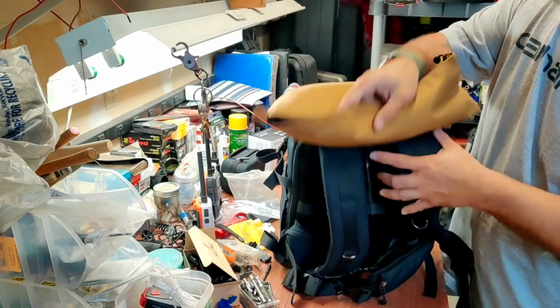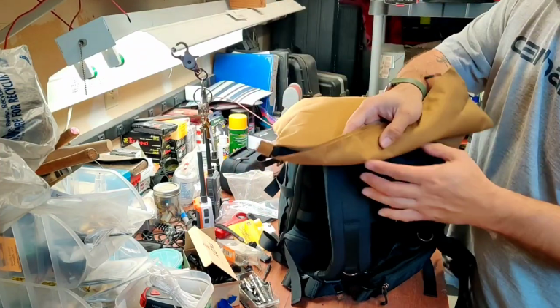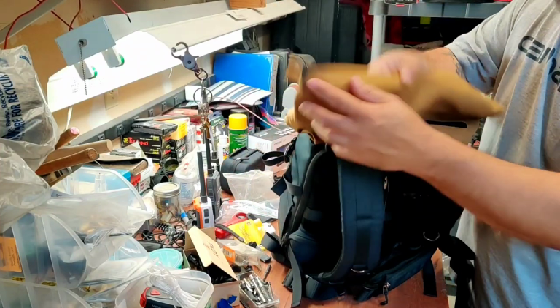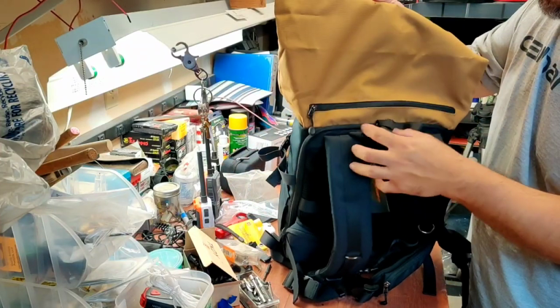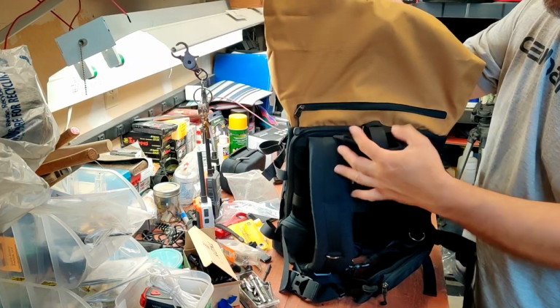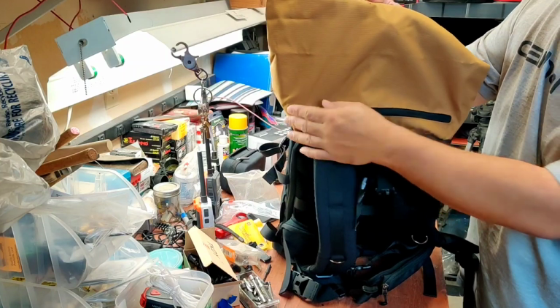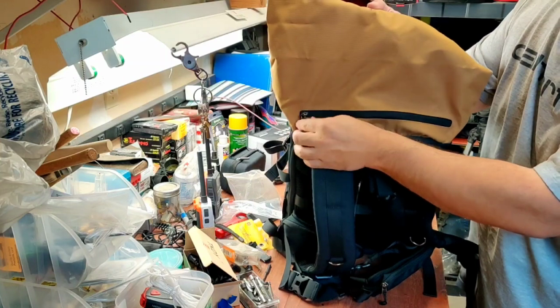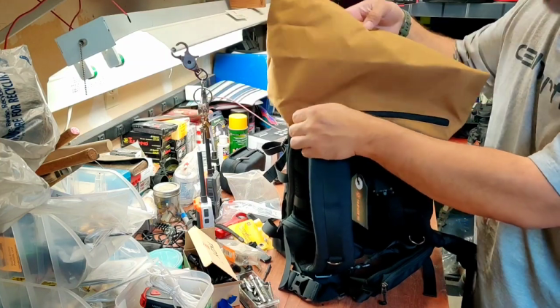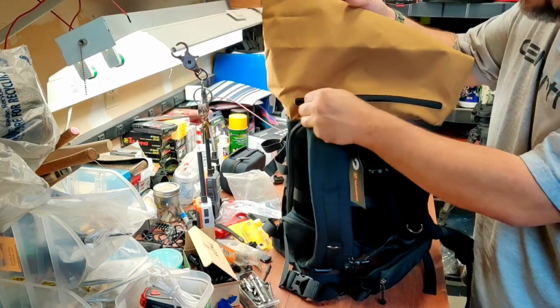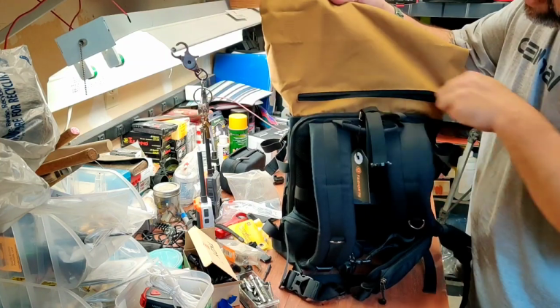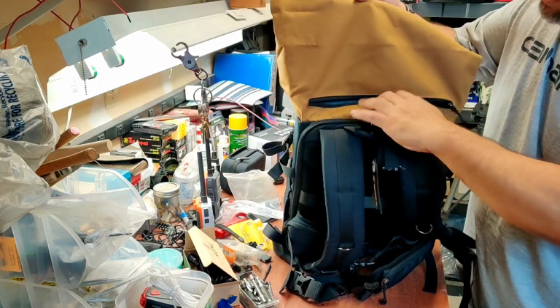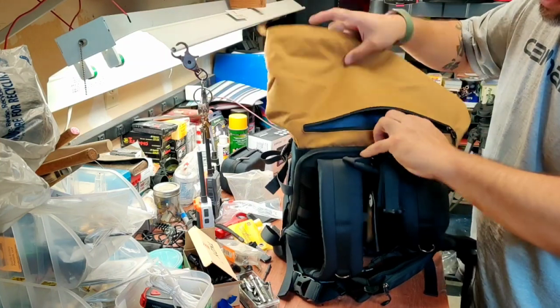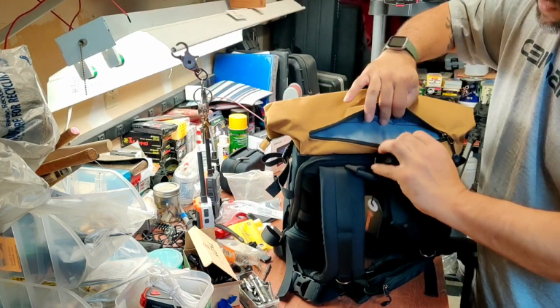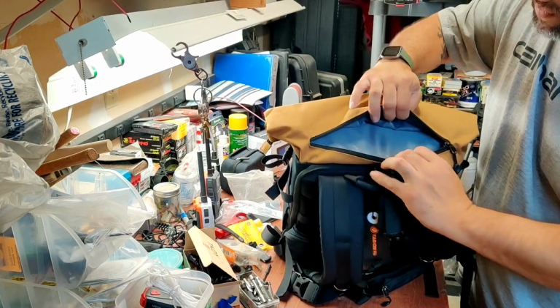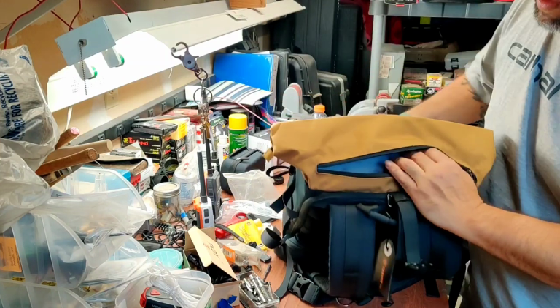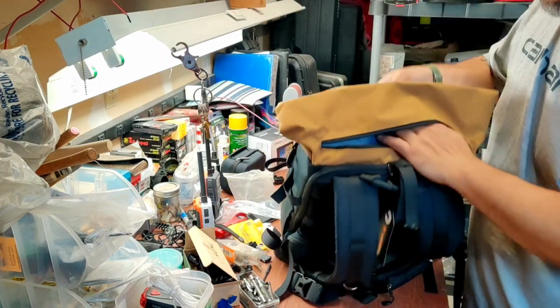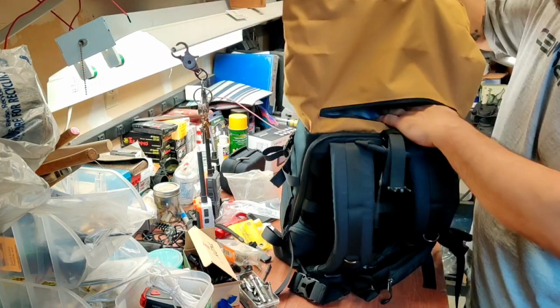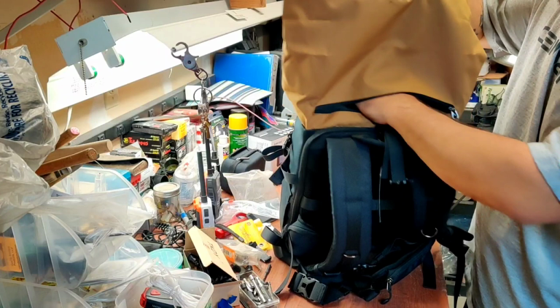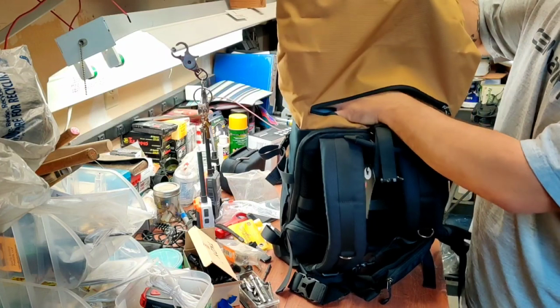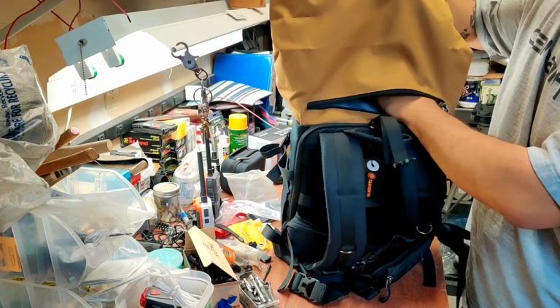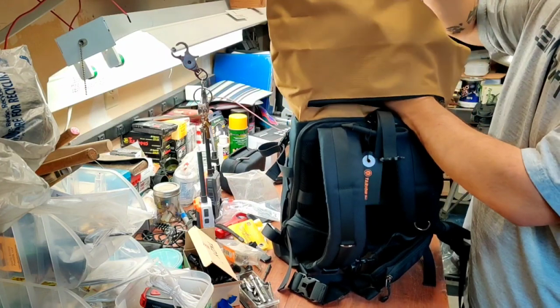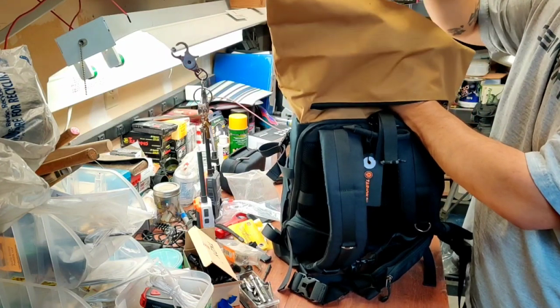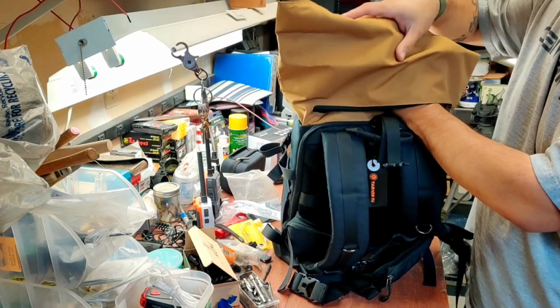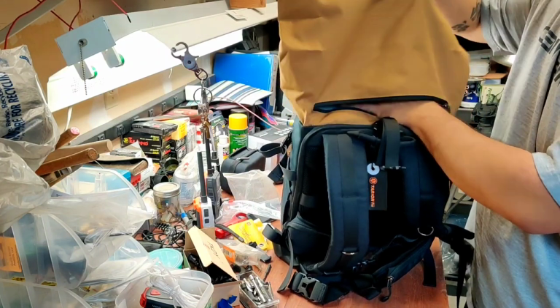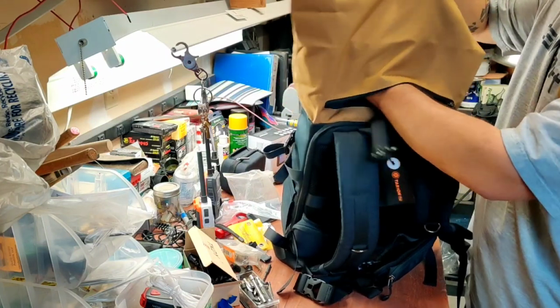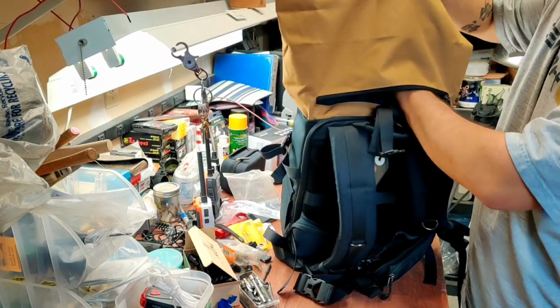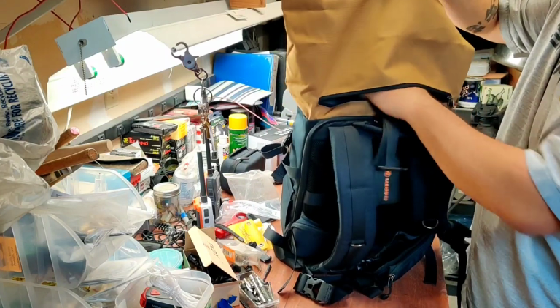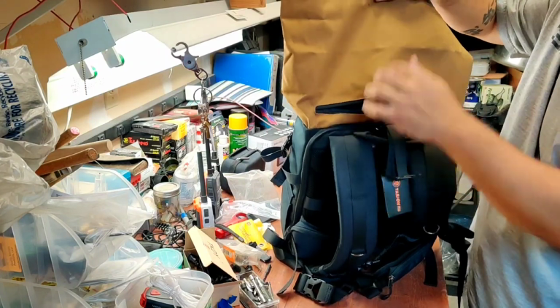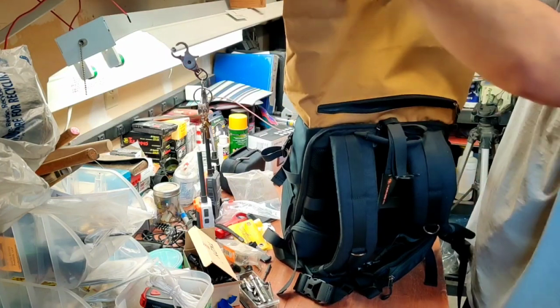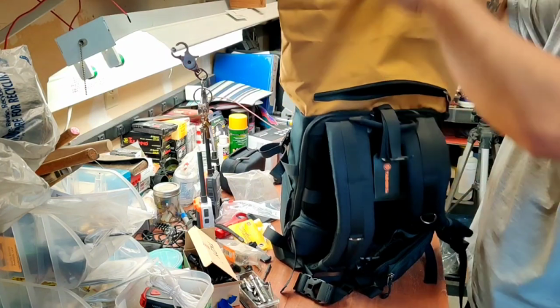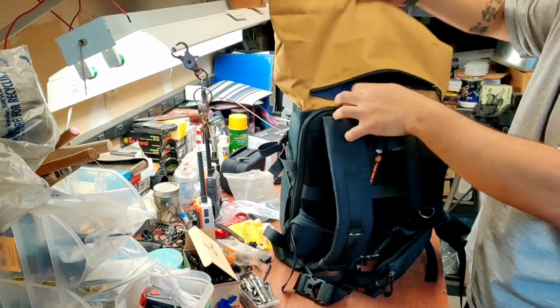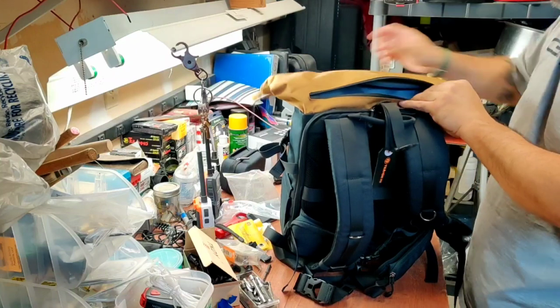If you don't want to open the top, it has another zipper in the back. You can actually access the same canvas bag through the back if you don't want to open it through the top.